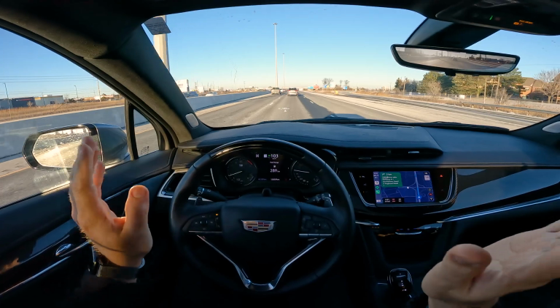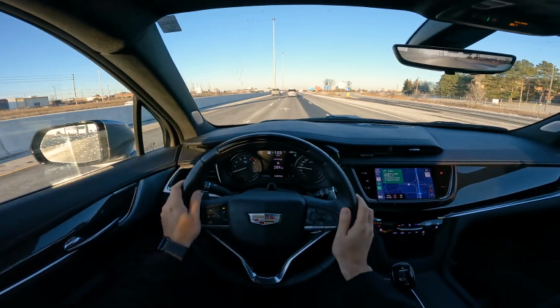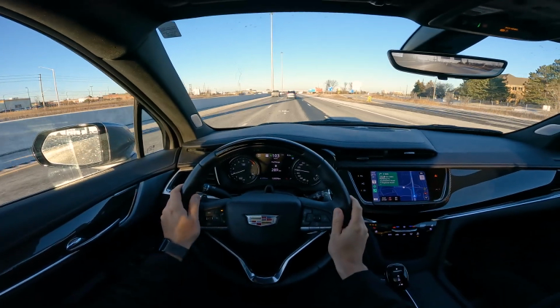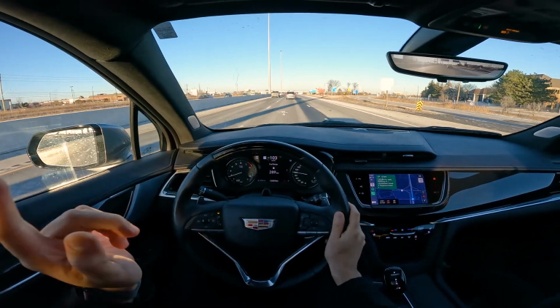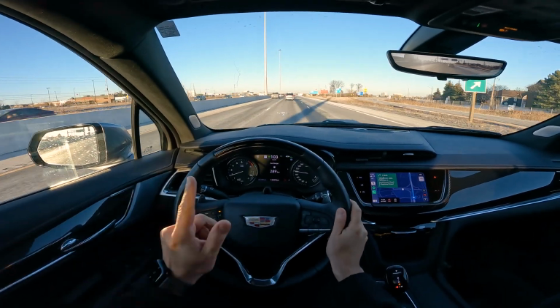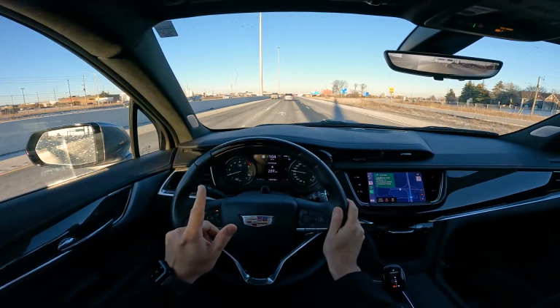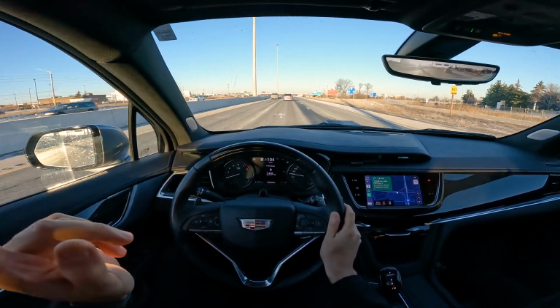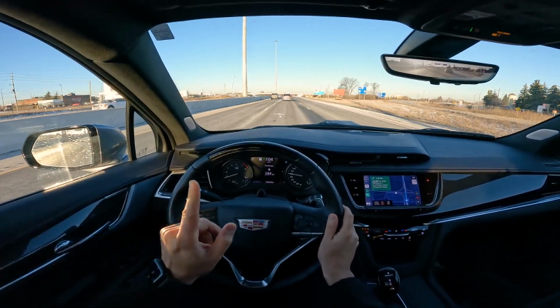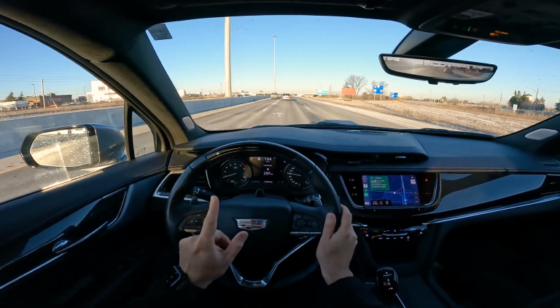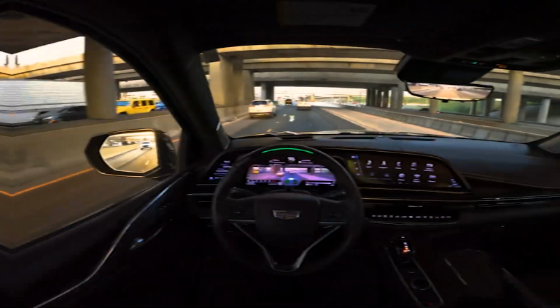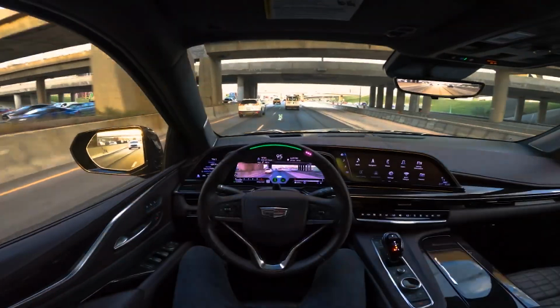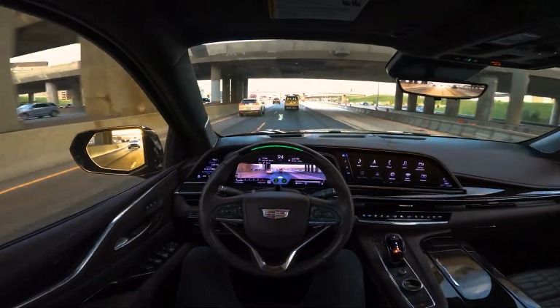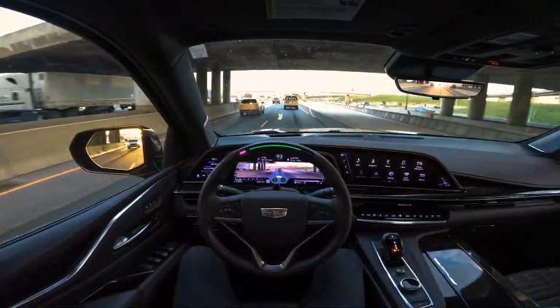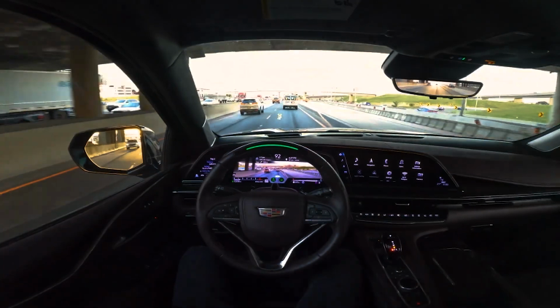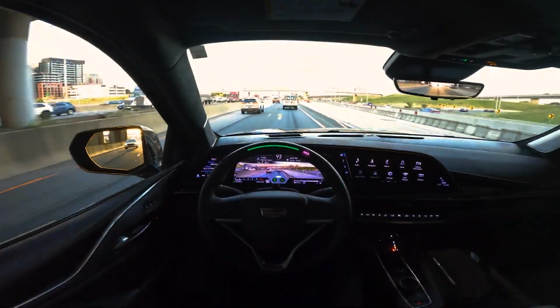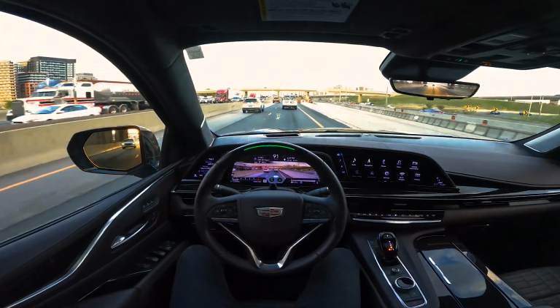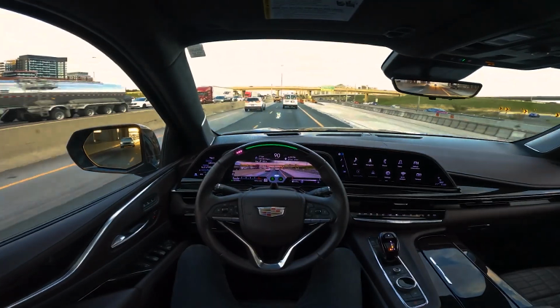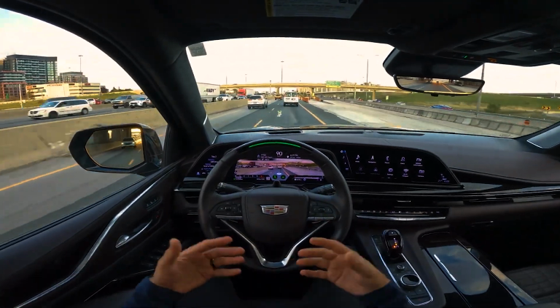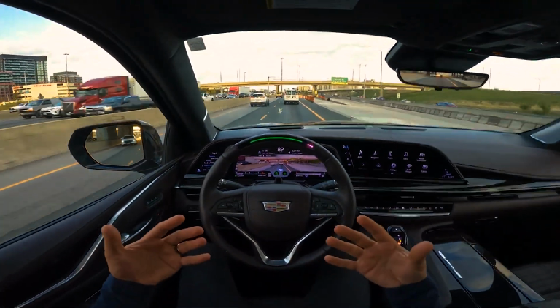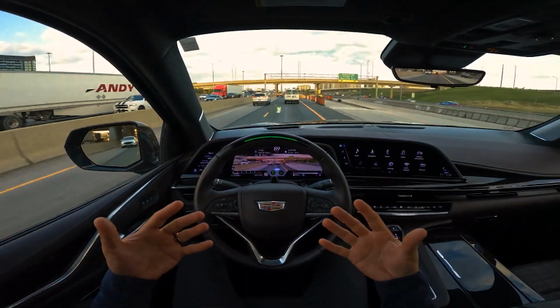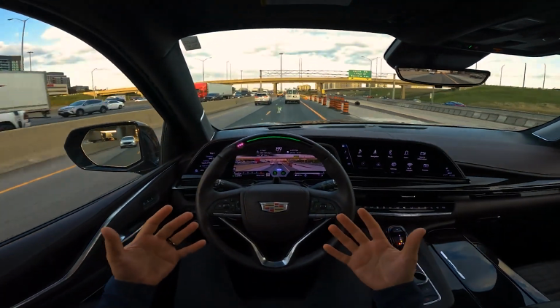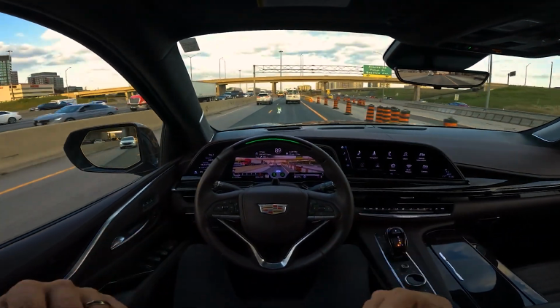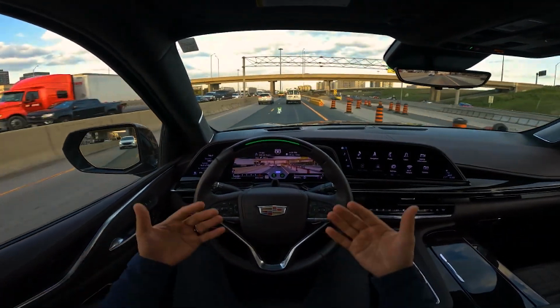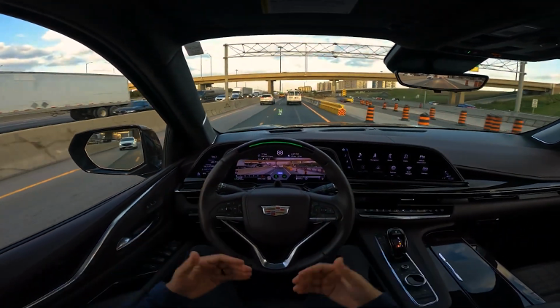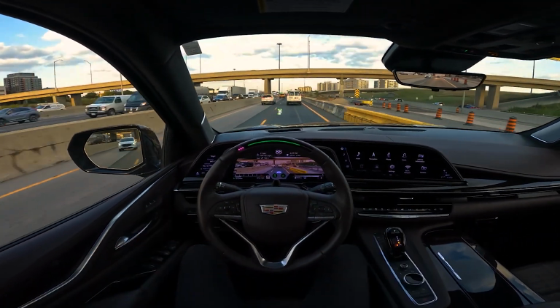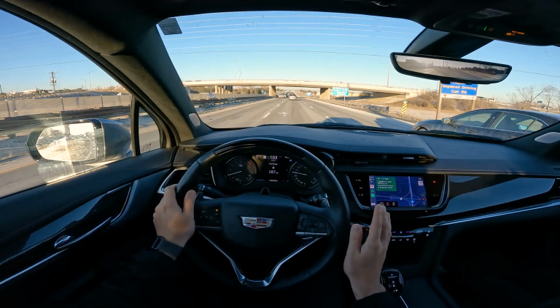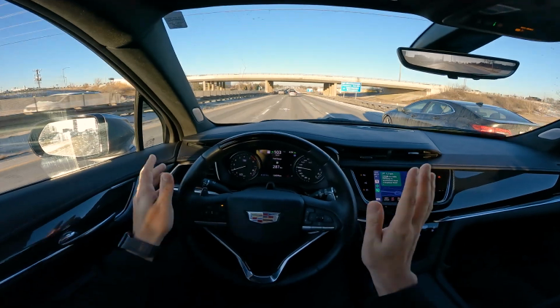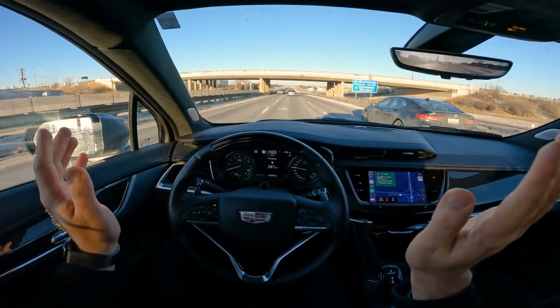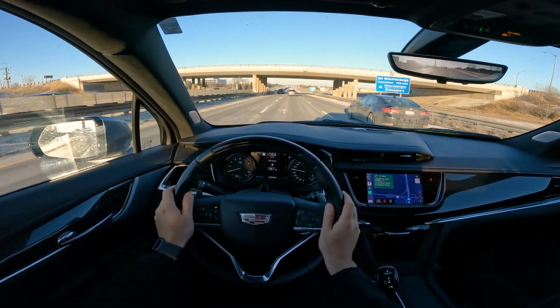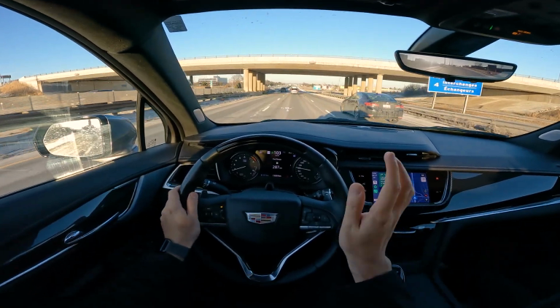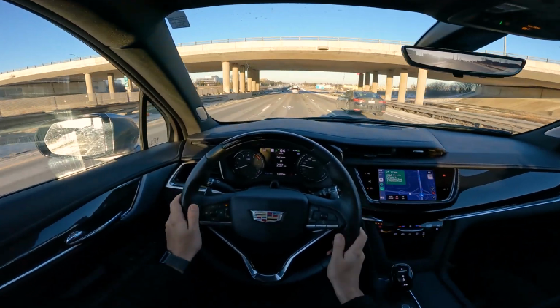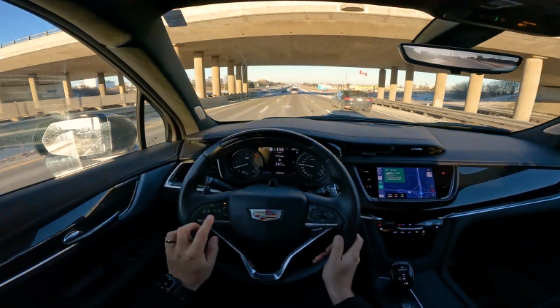If you've seen a previous video, I did this test on the Cadillac Escalade with Super Cruise. We went through the highway scenarios, a lot of congested traffic, and it worked really well. So let's go ahead, turn it on, and see how it does.